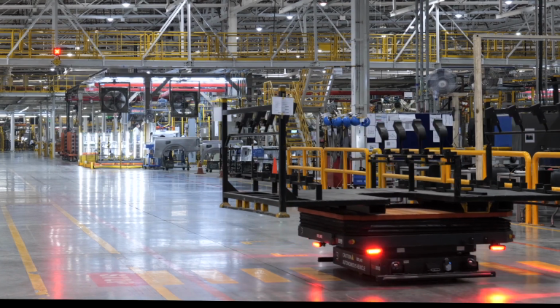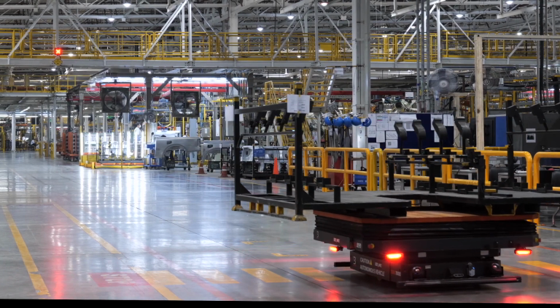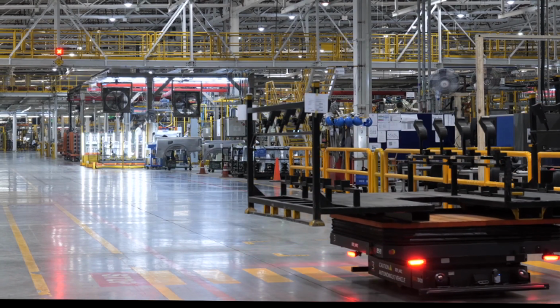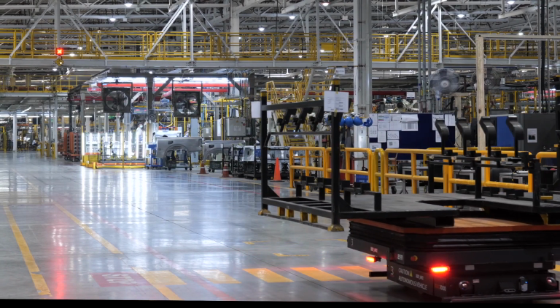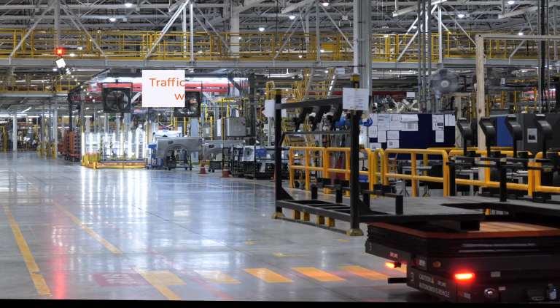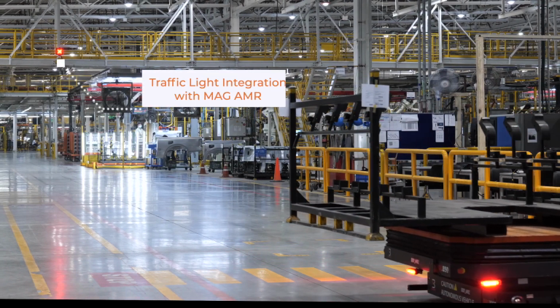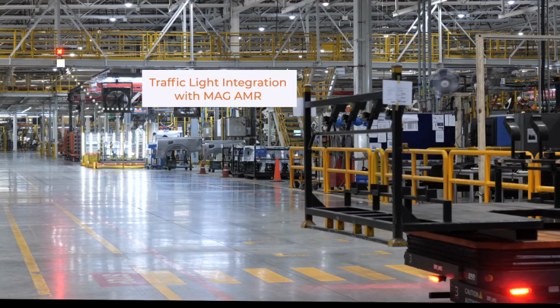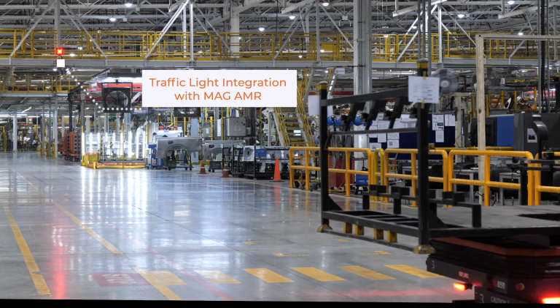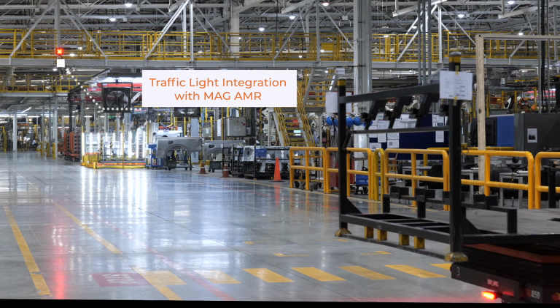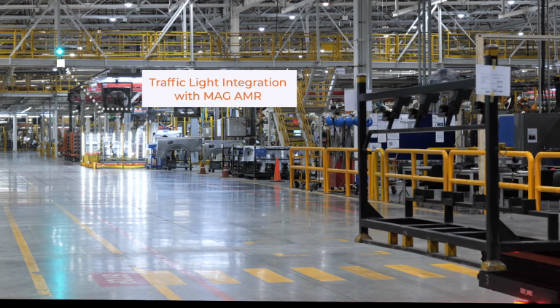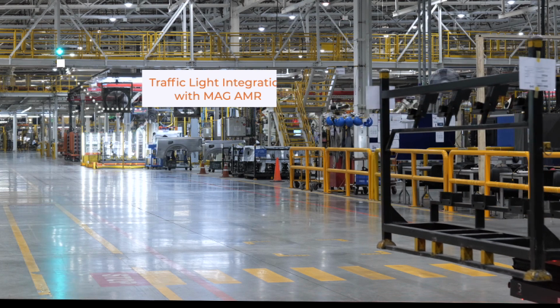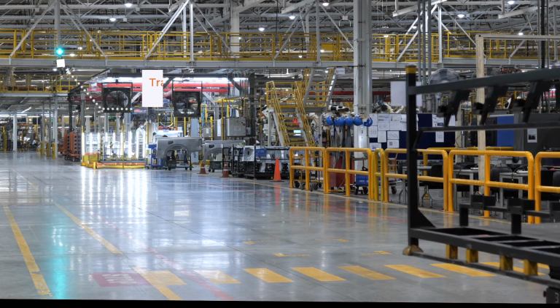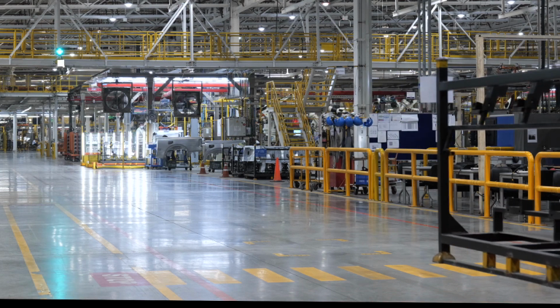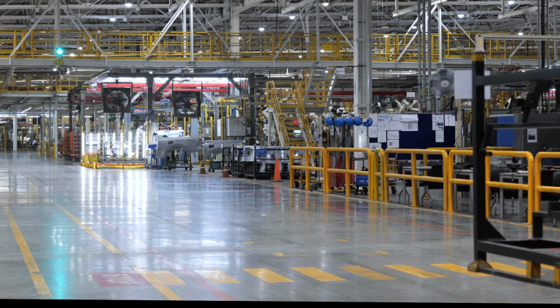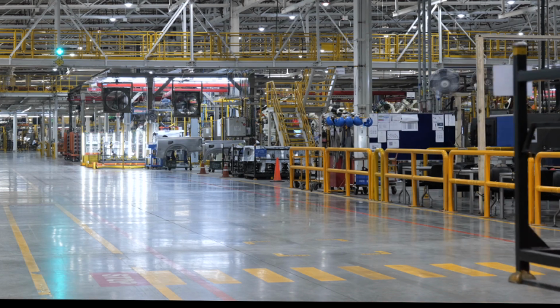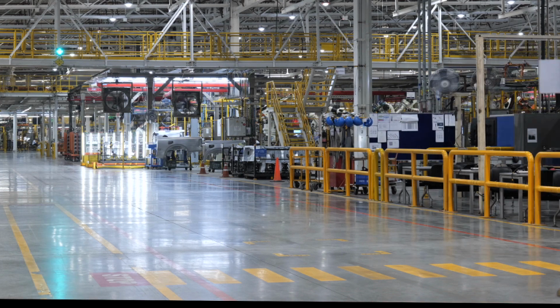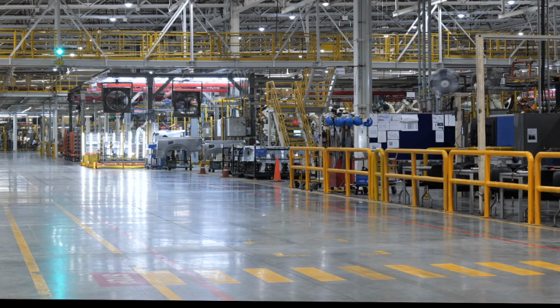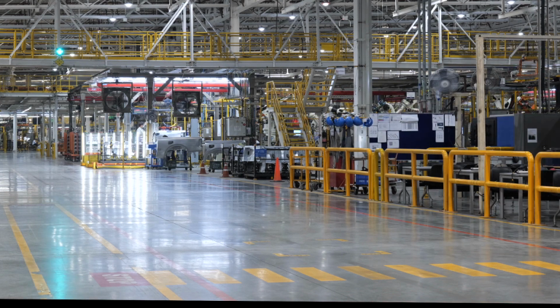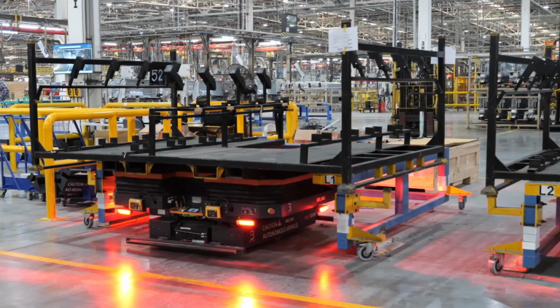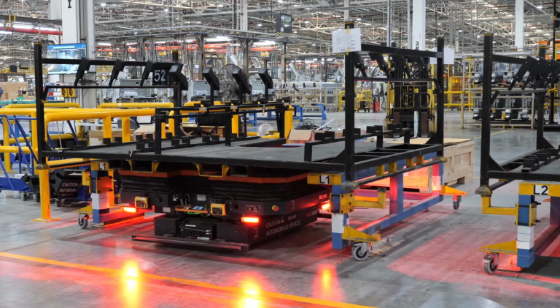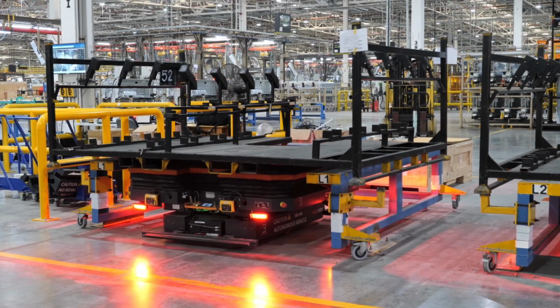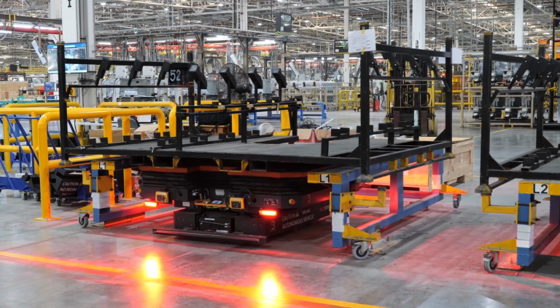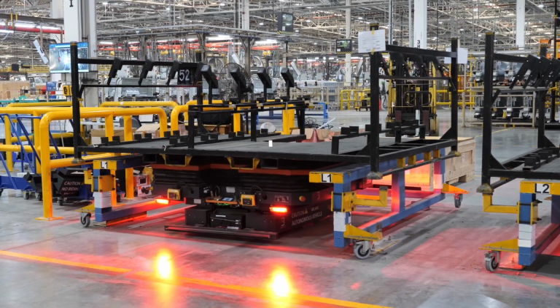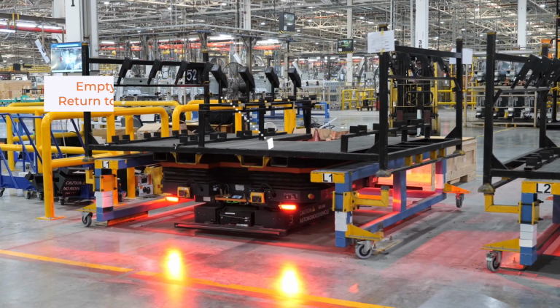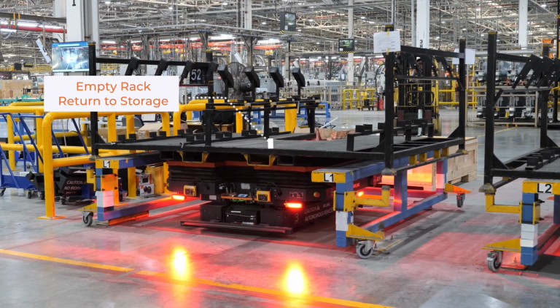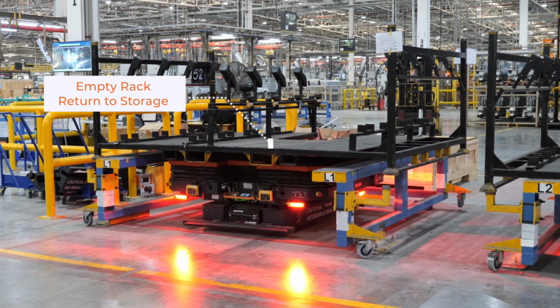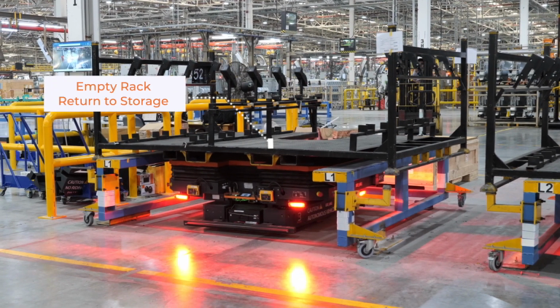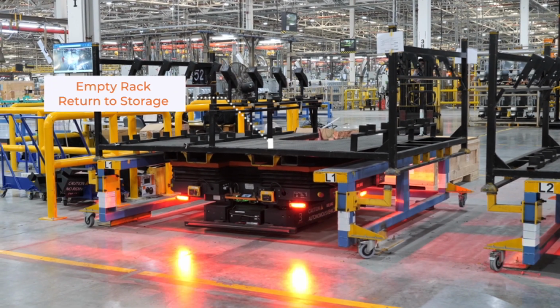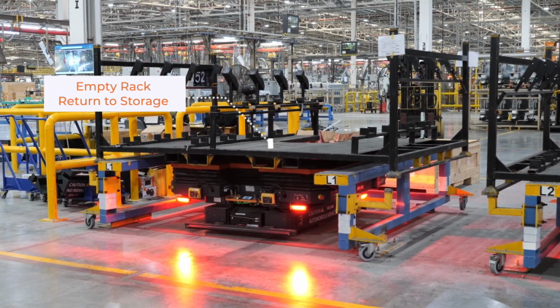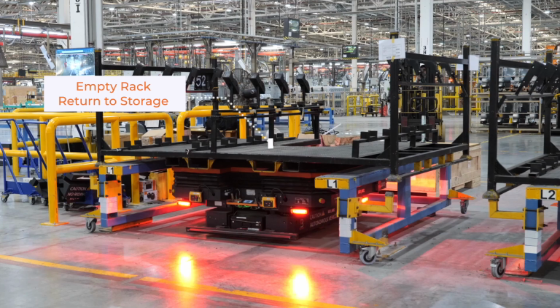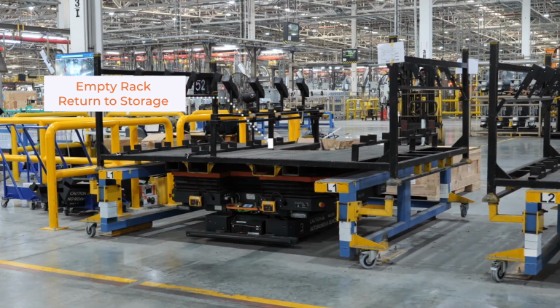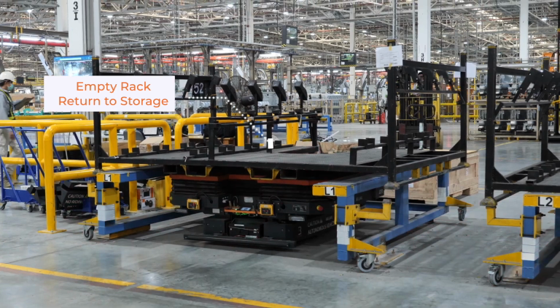MAG AMRs are integrated with traffic lights, which ensures safe collaboration of AMRs and manual material handling equipment across shared pathways. MAG AMR transfers the empty rack back to the same station, which is then picked up by forklift for replenishment.